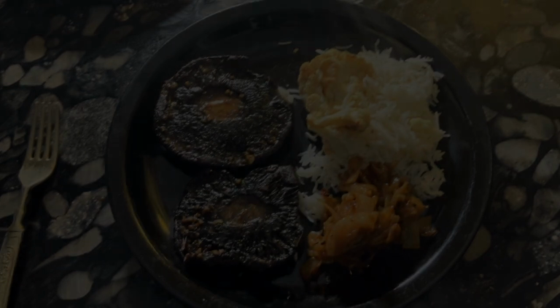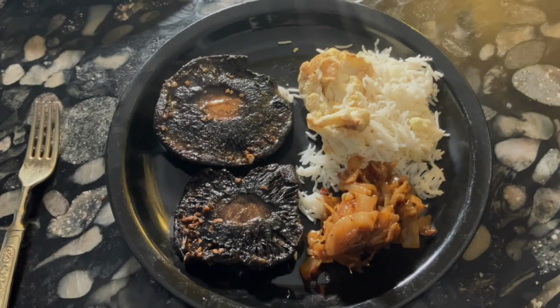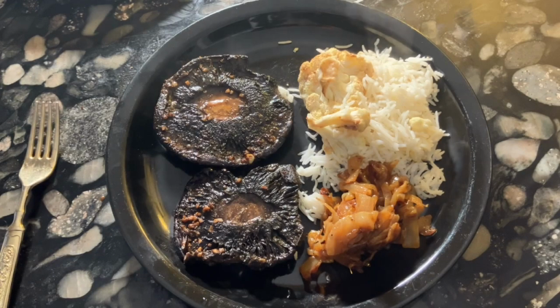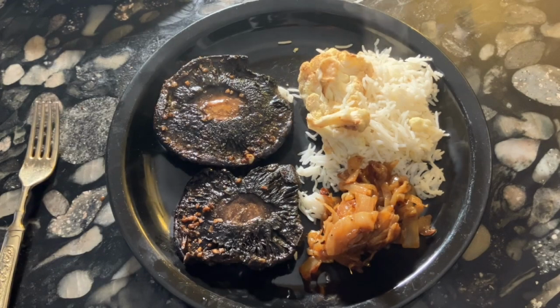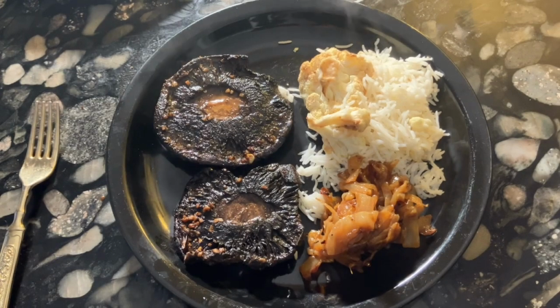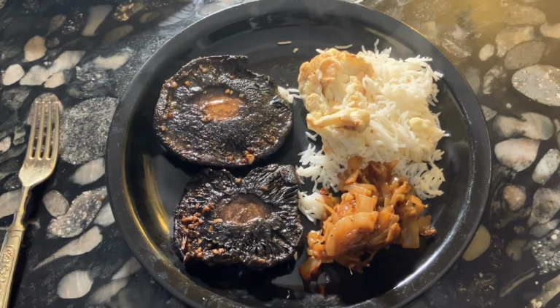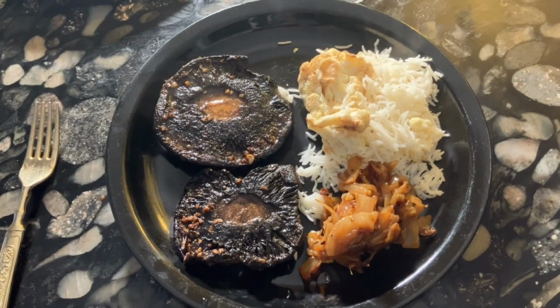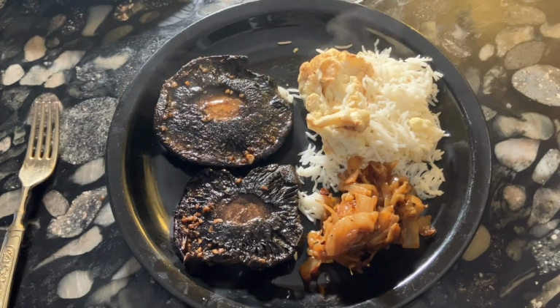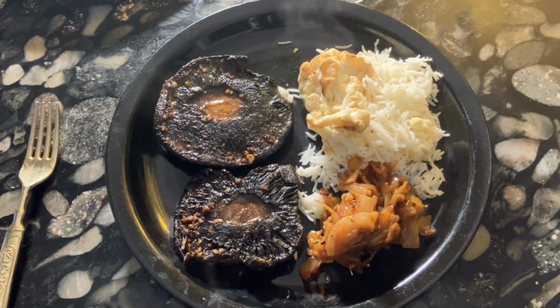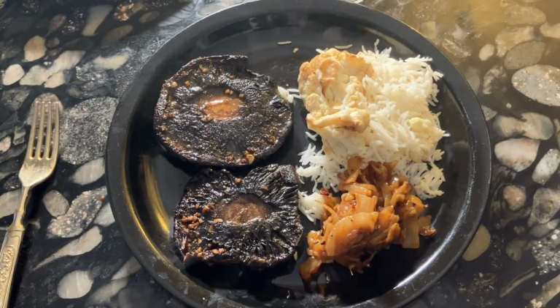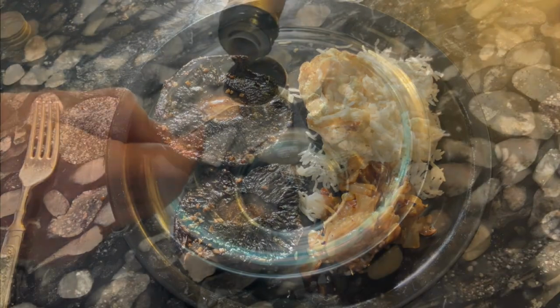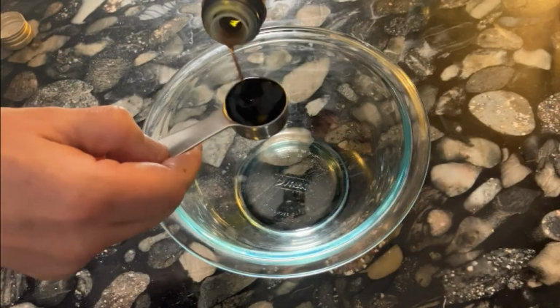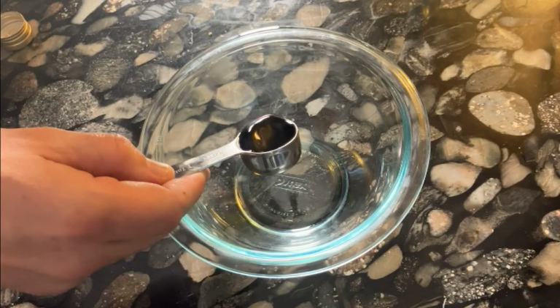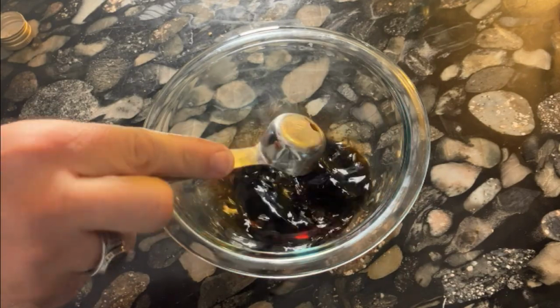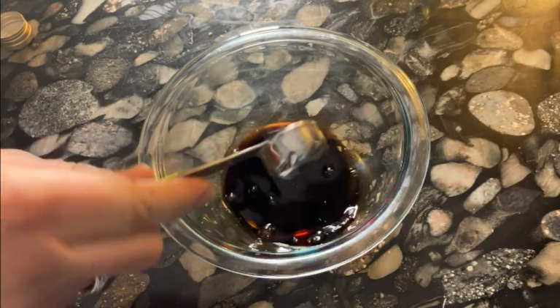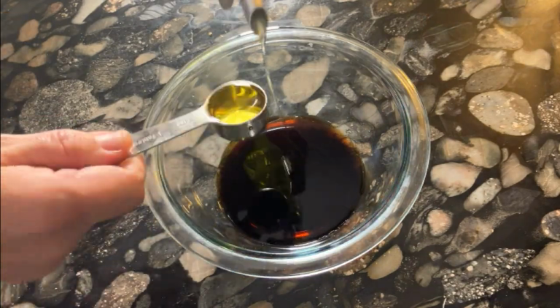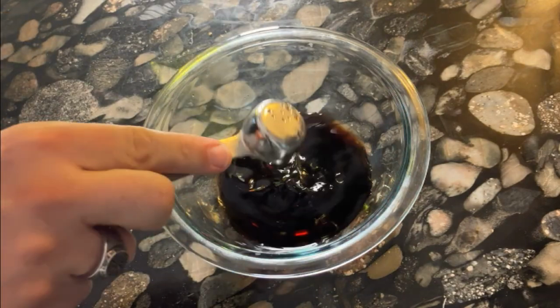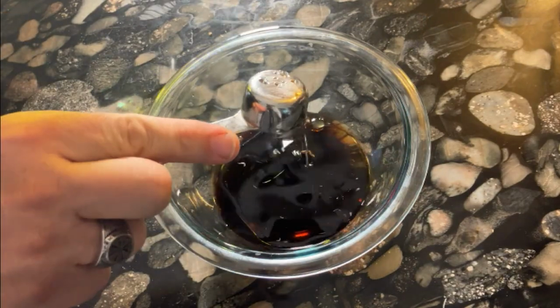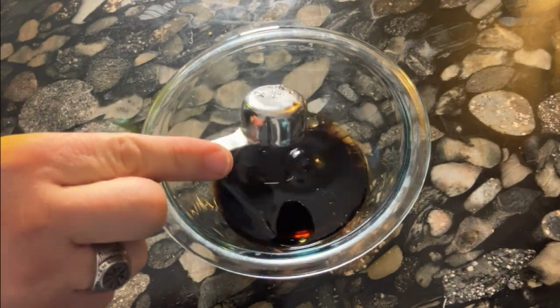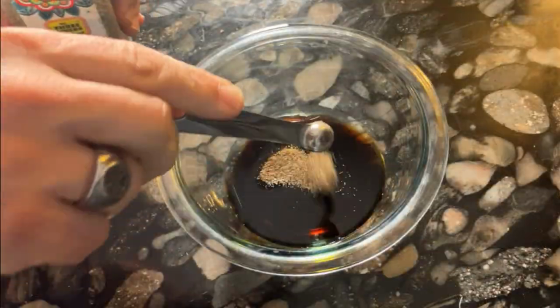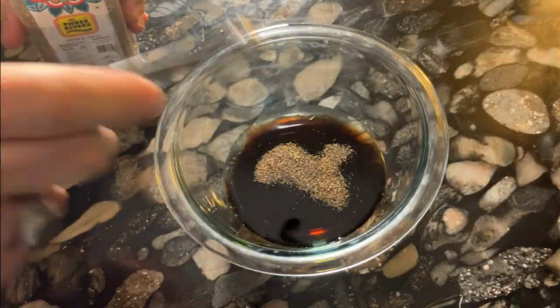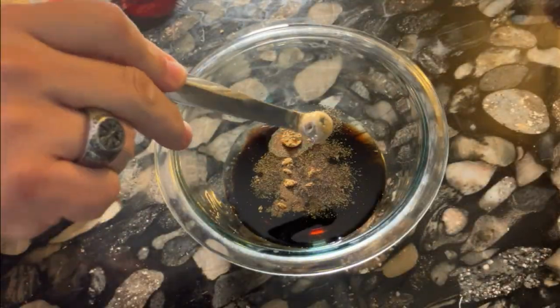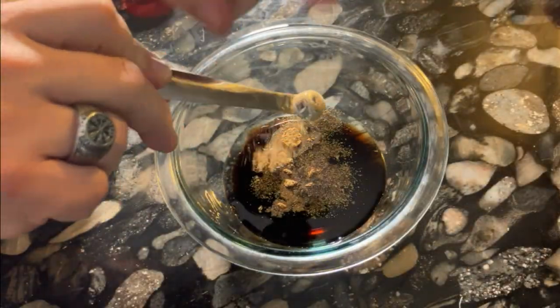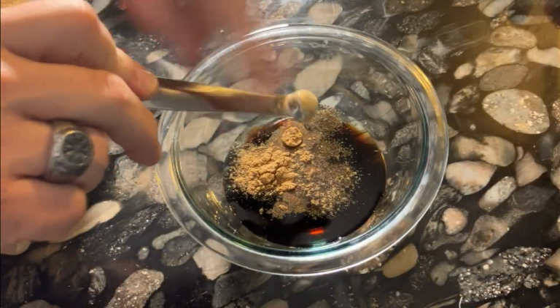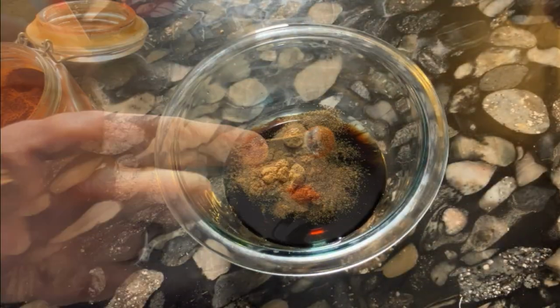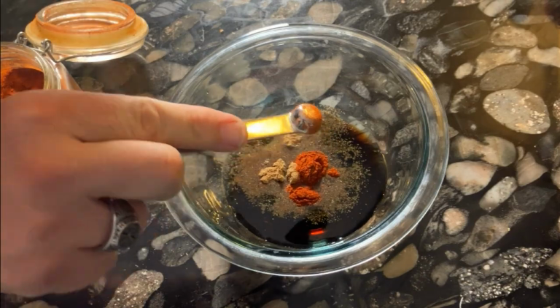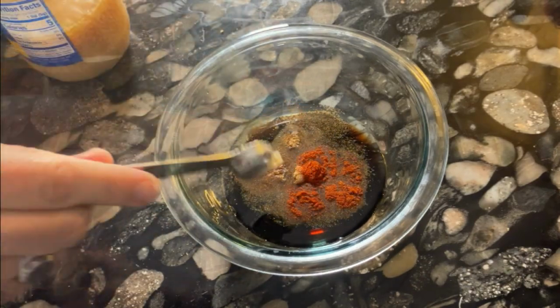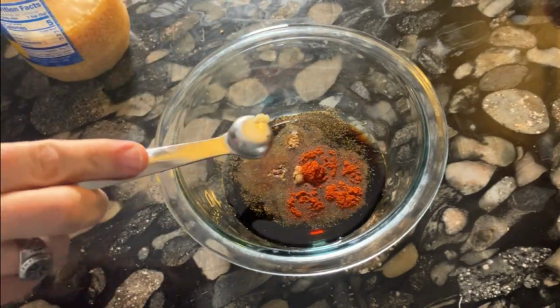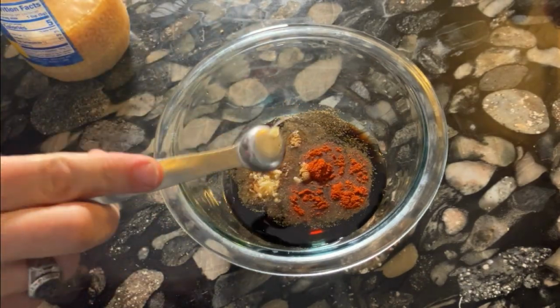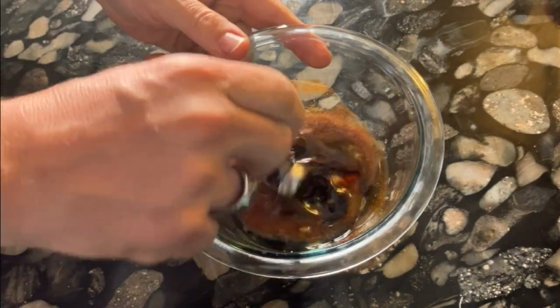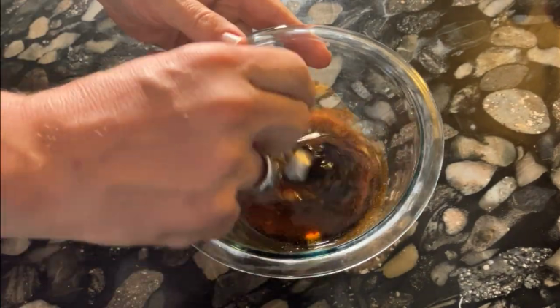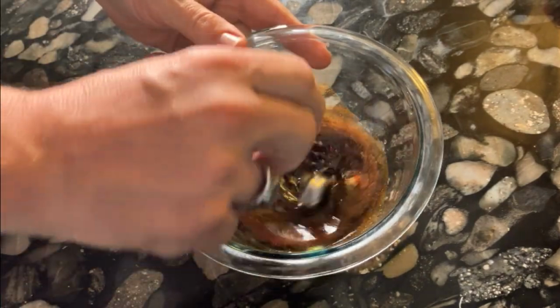I'd wanted to try making so-called portobello mushroom steaks for a while now. These were very easy to prepare — we simply made a marinade of balsamic vinegar, olive oil, cumin, black pepper, smoked paprika, and some minced garlic.